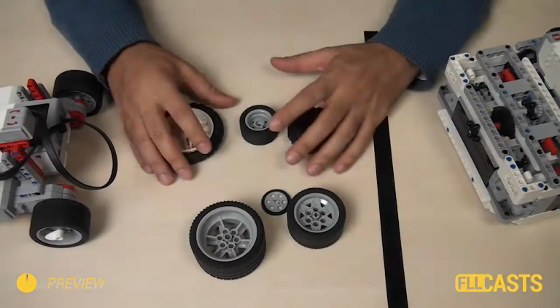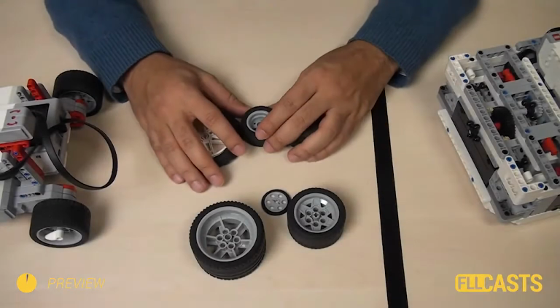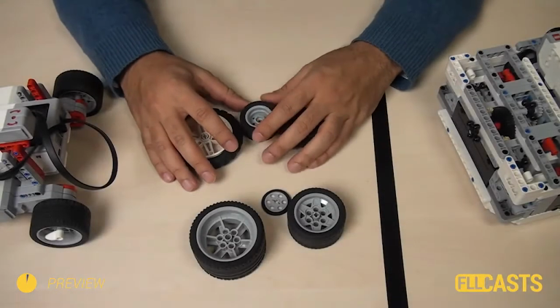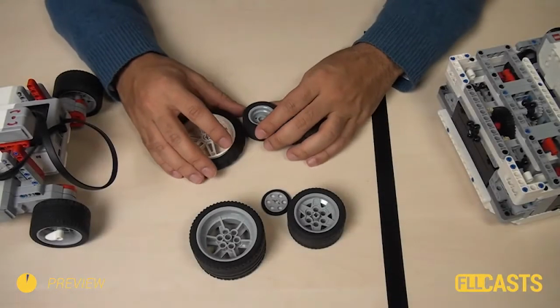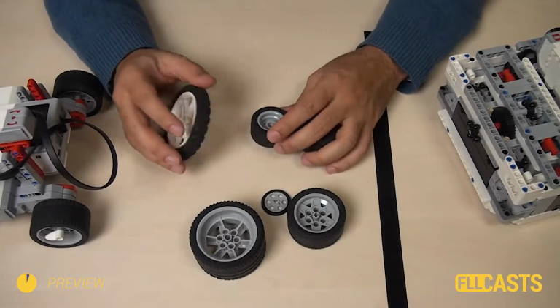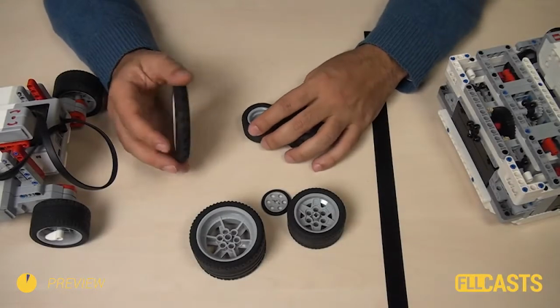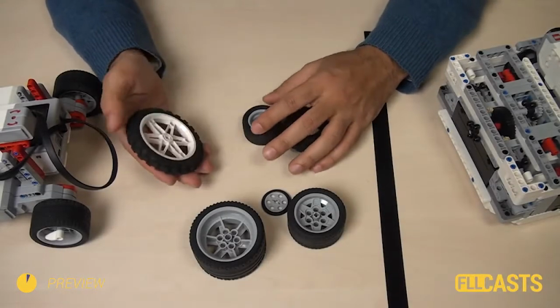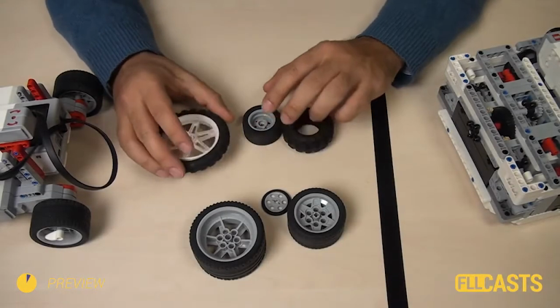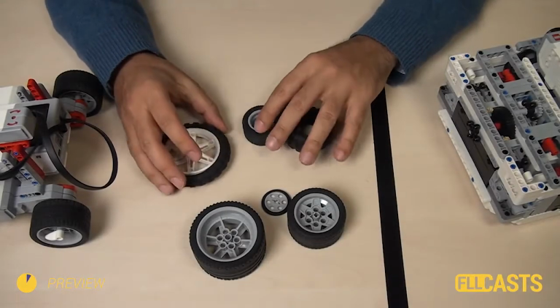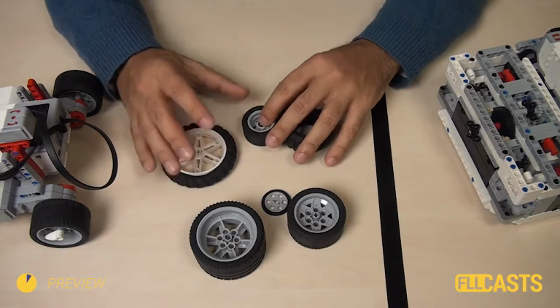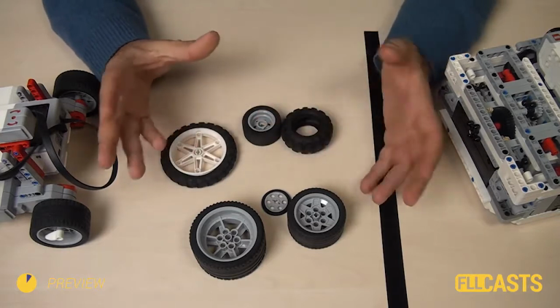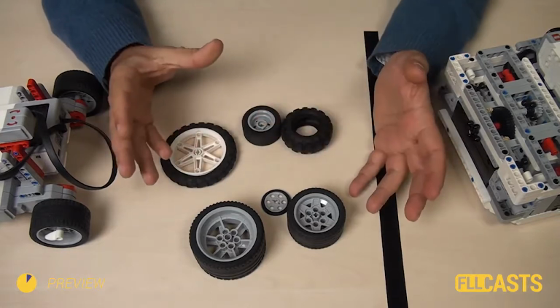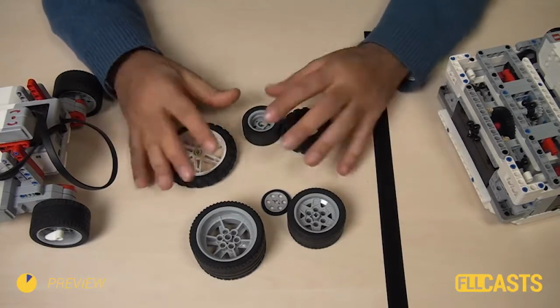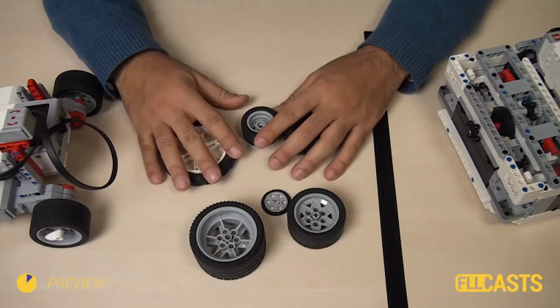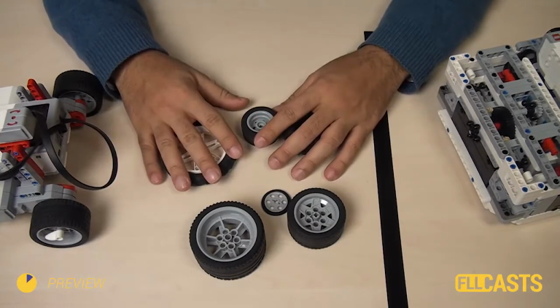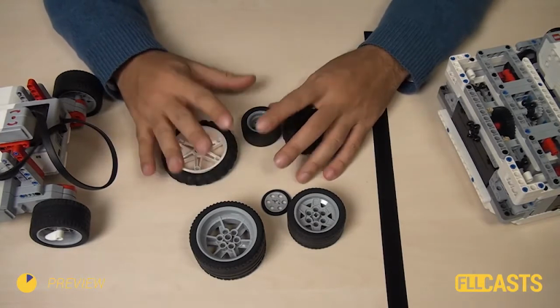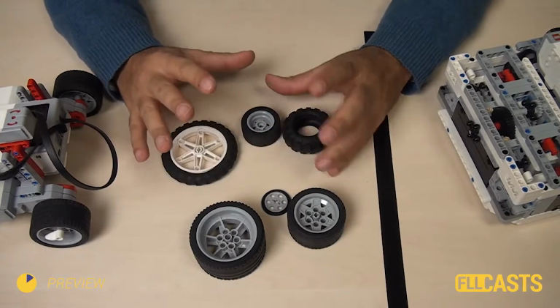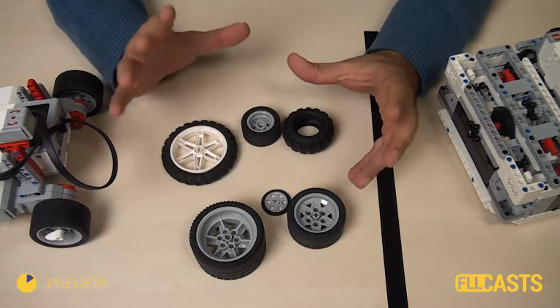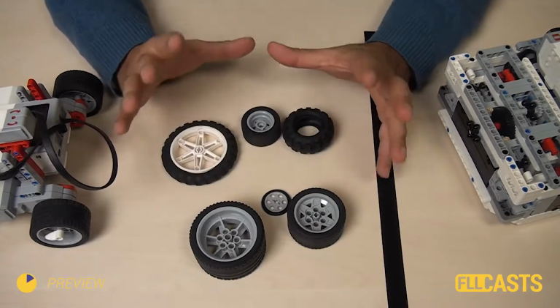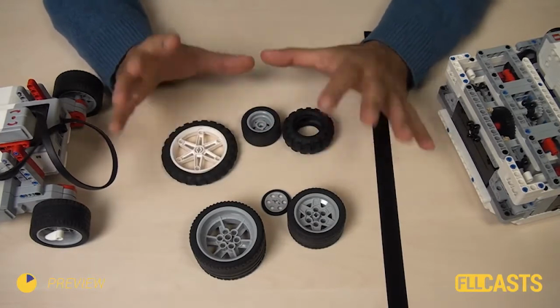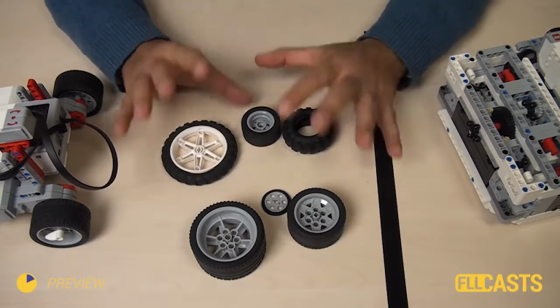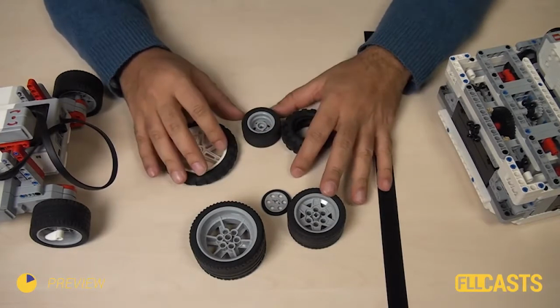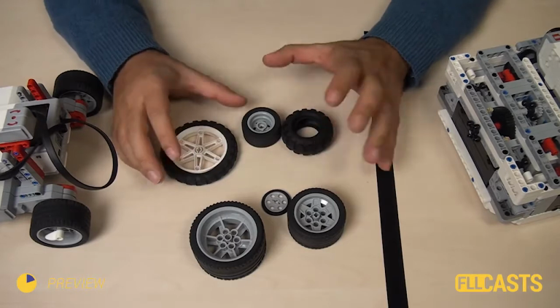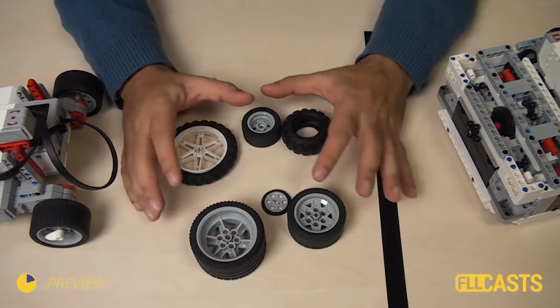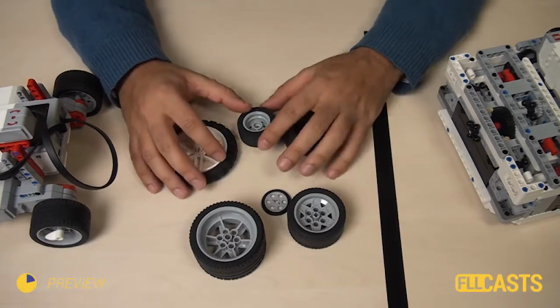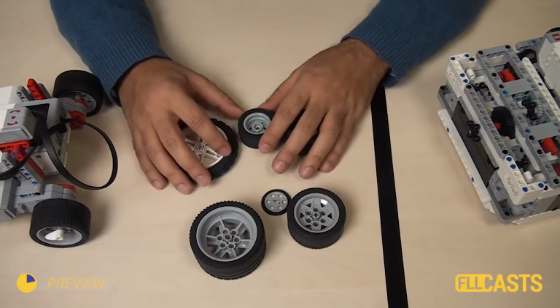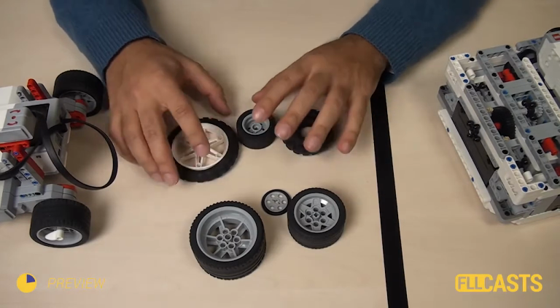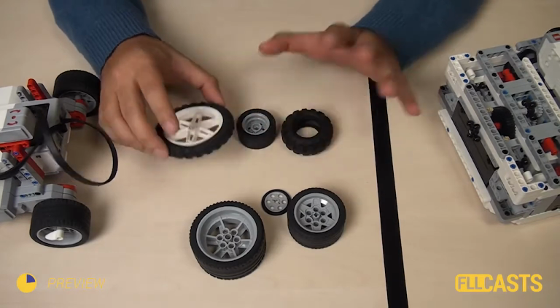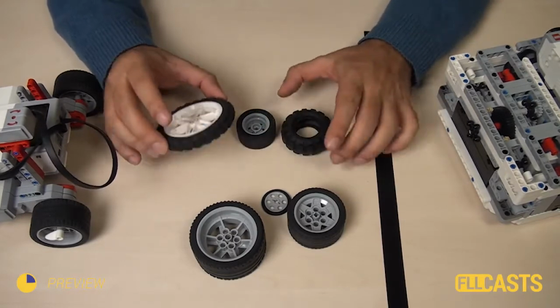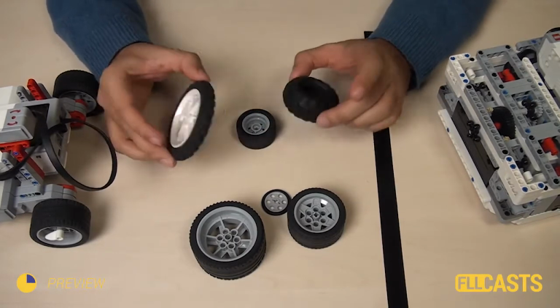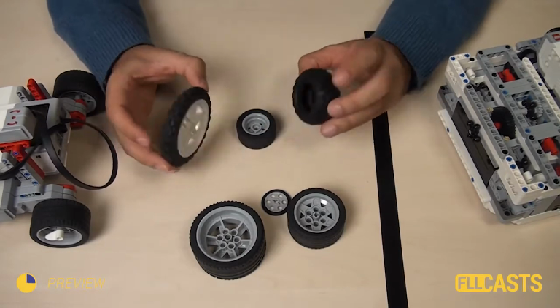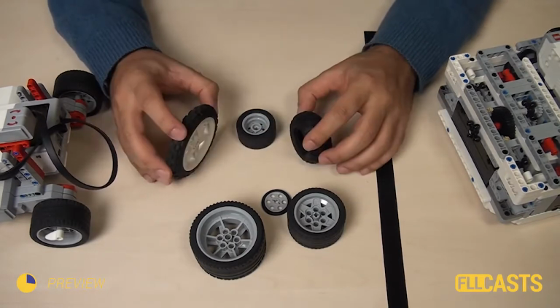Different wheels and different tires will result in different behavior of the robot. That is actually pretty common sense. The real question here is what is this influence?